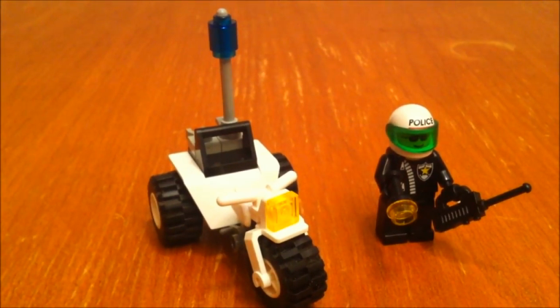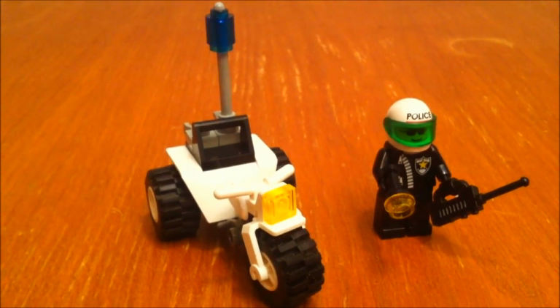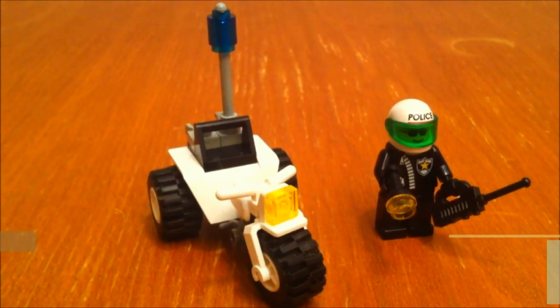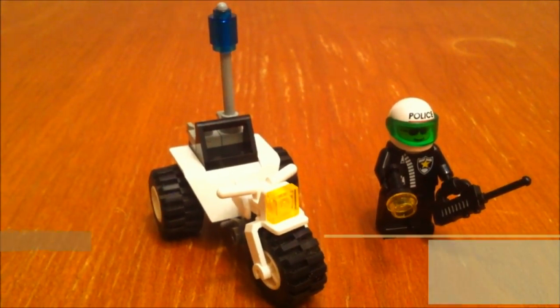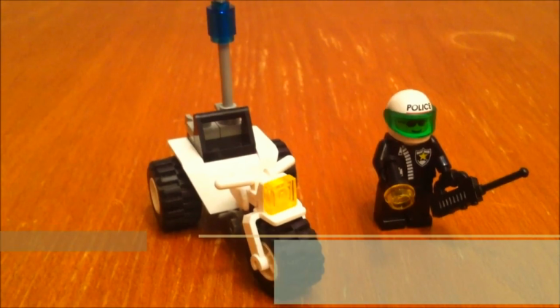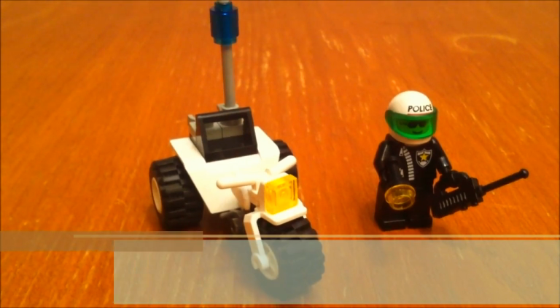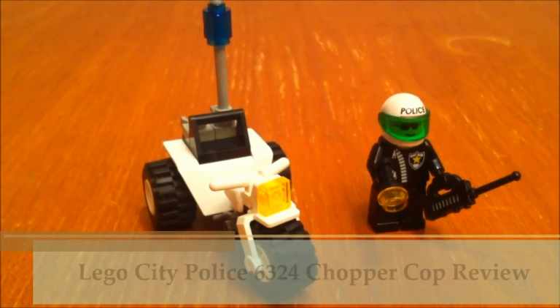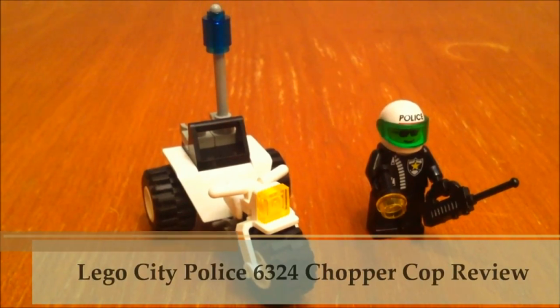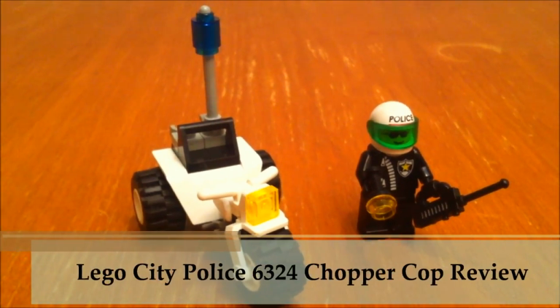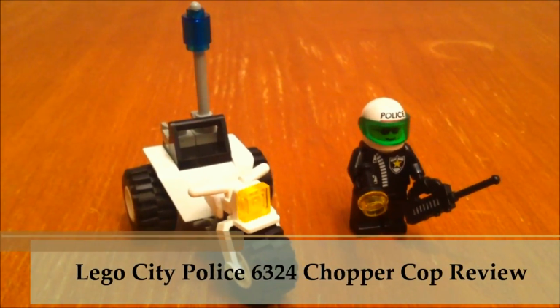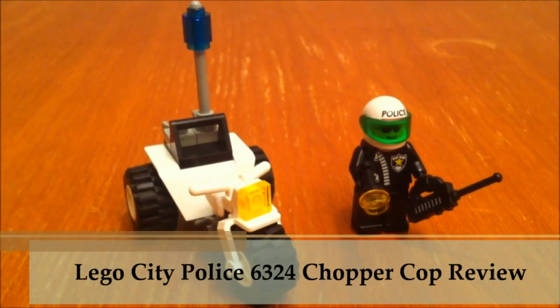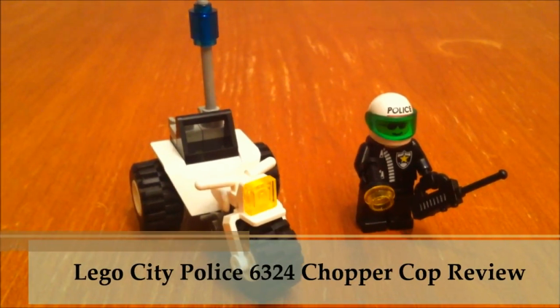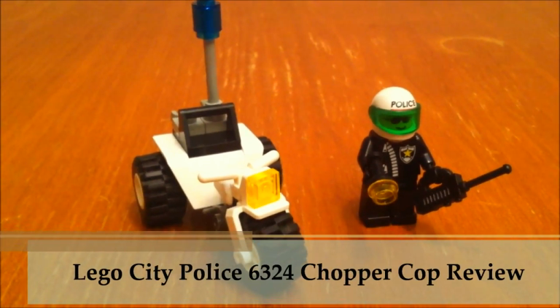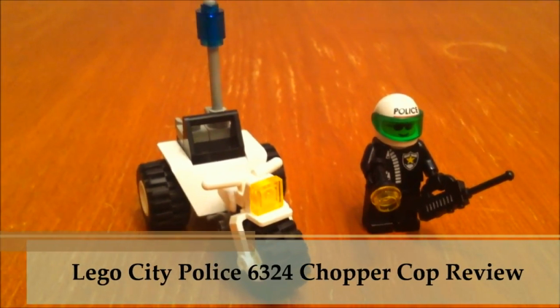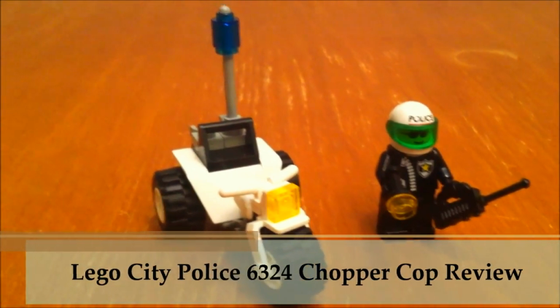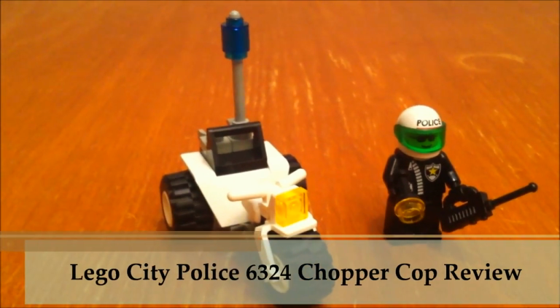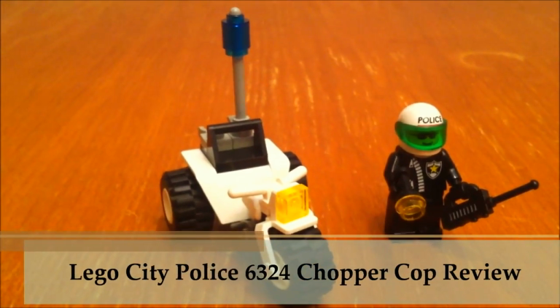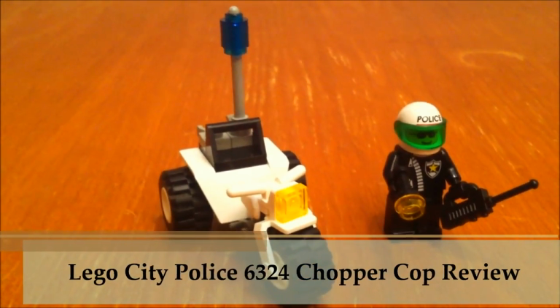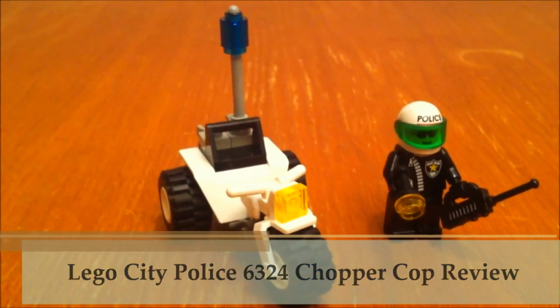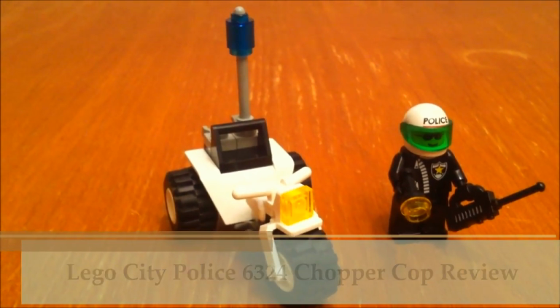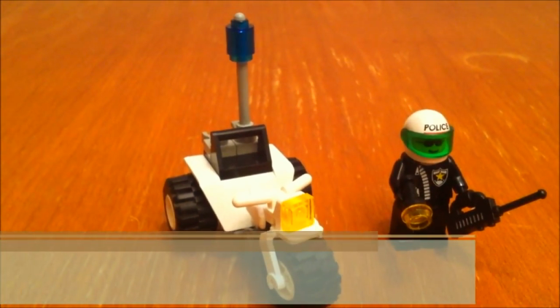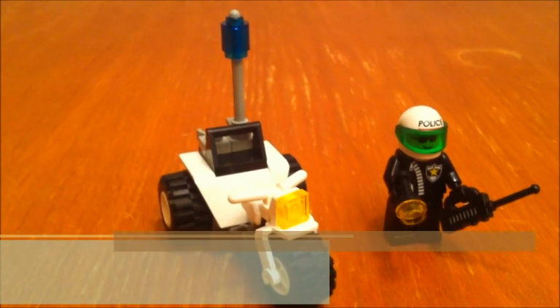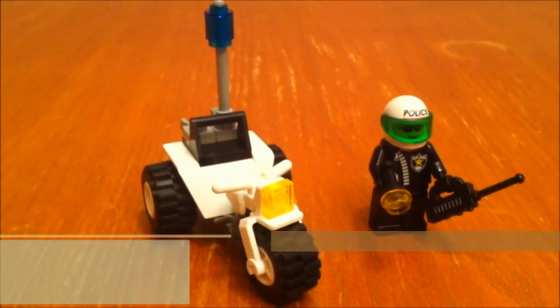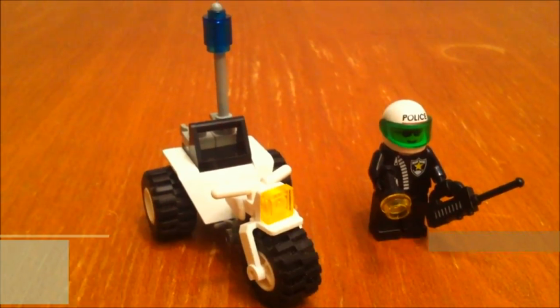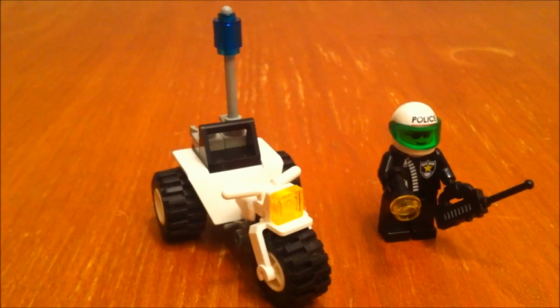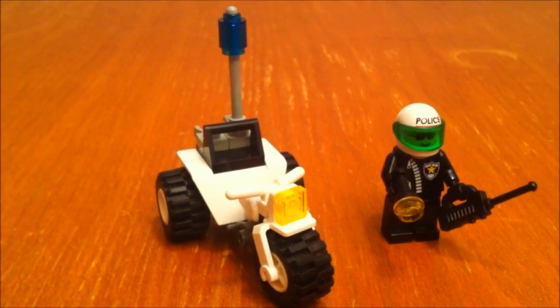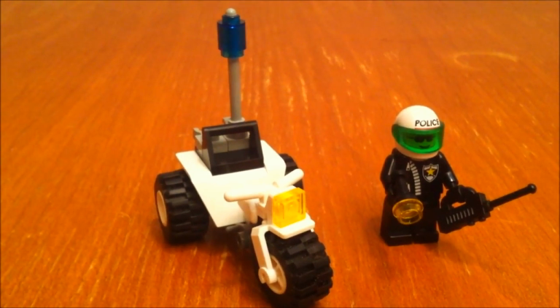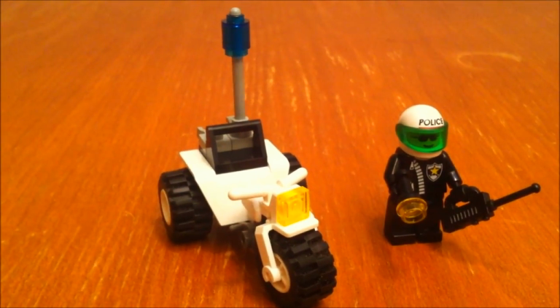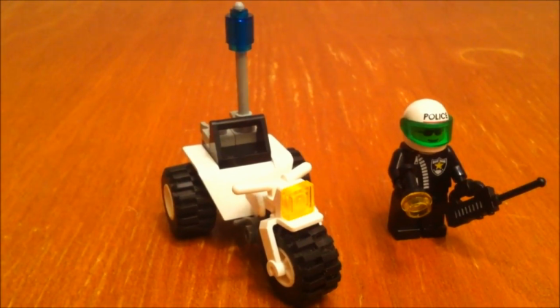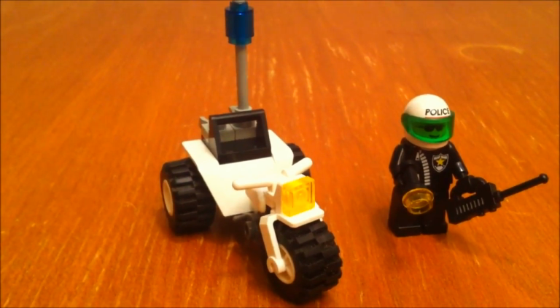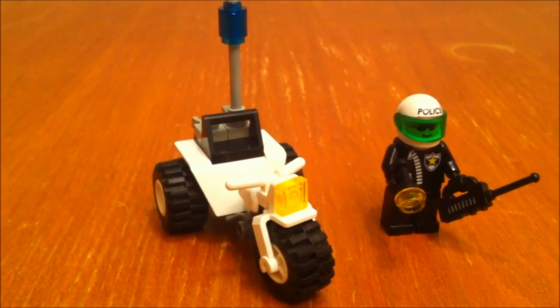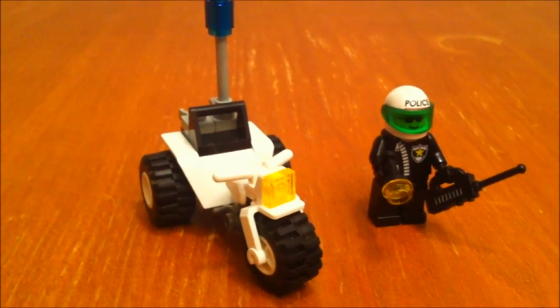Hey guys, Brick Queen here with a police-themed set for you from 1998. It's called Chopper Cop, set number 6324.